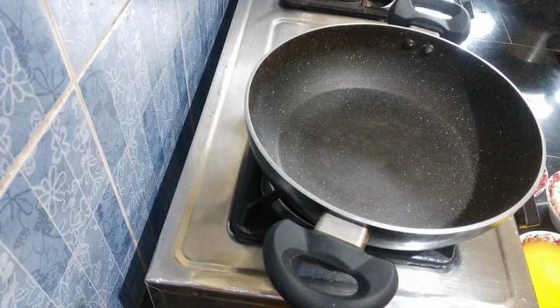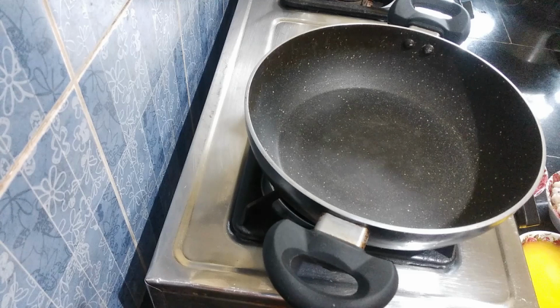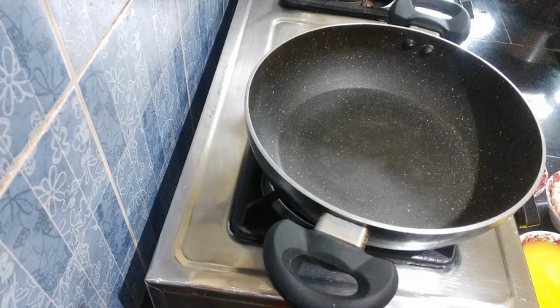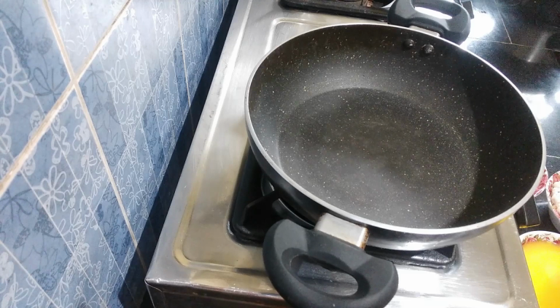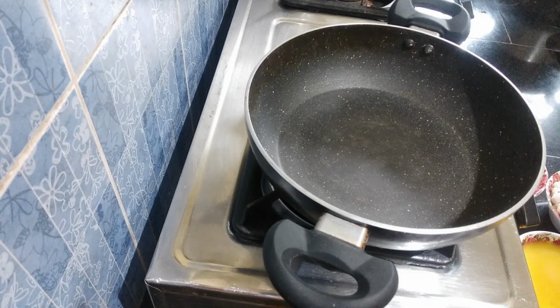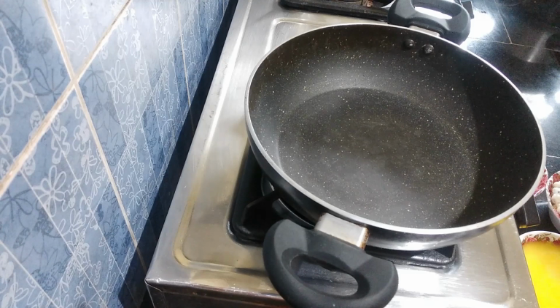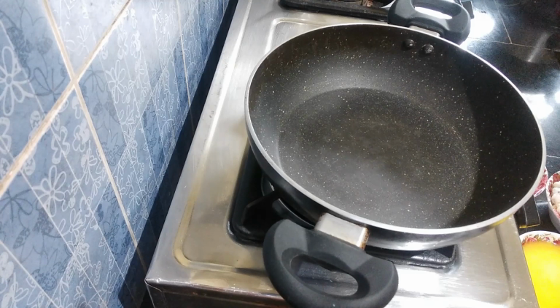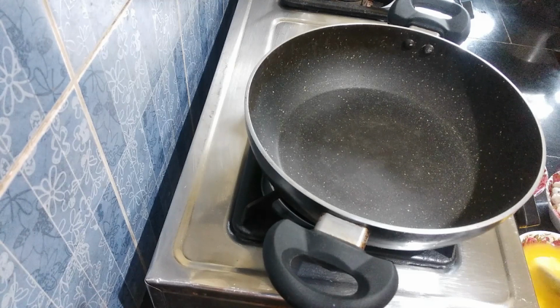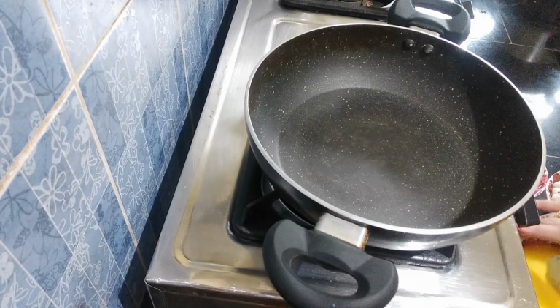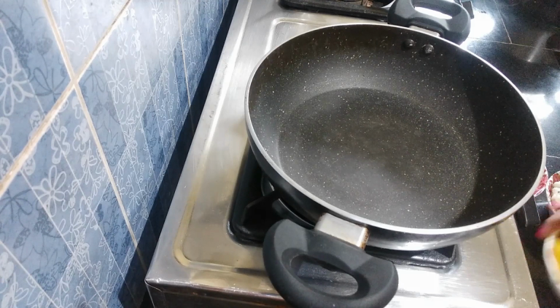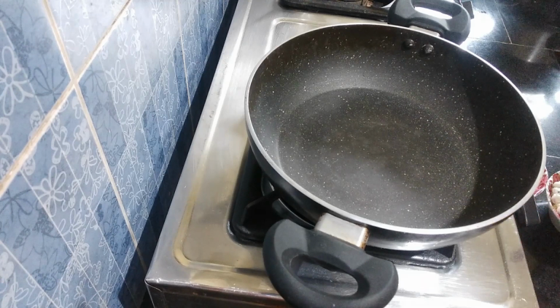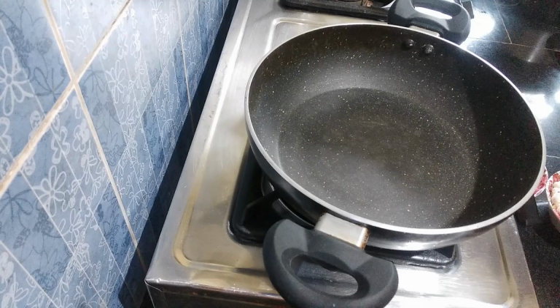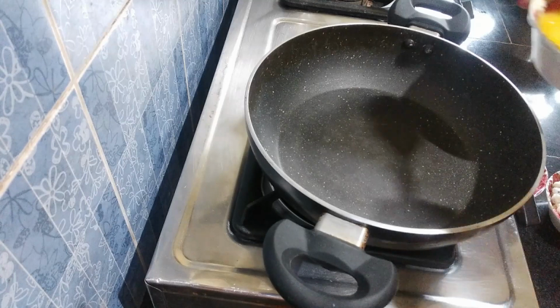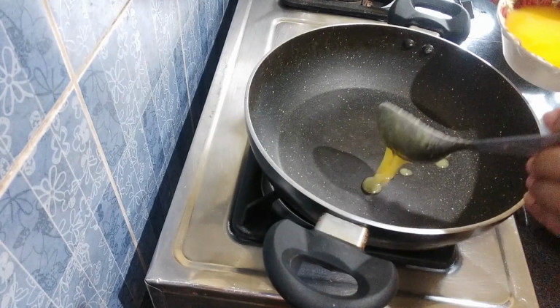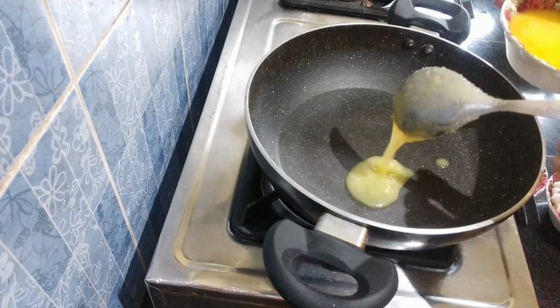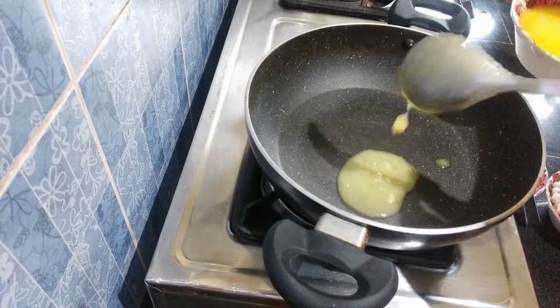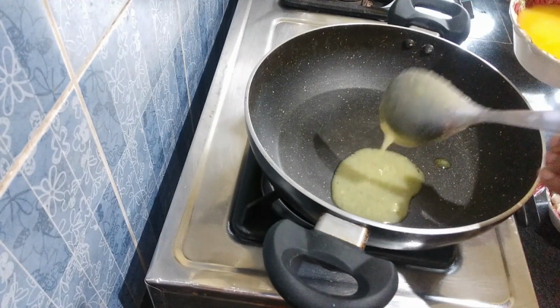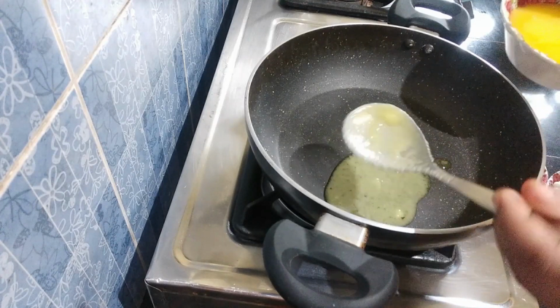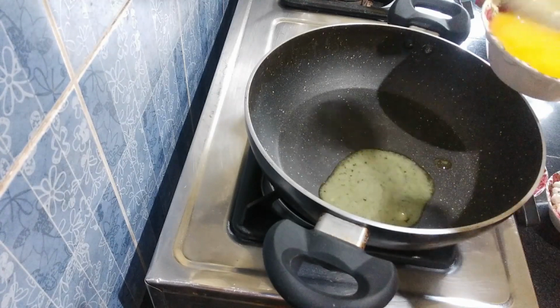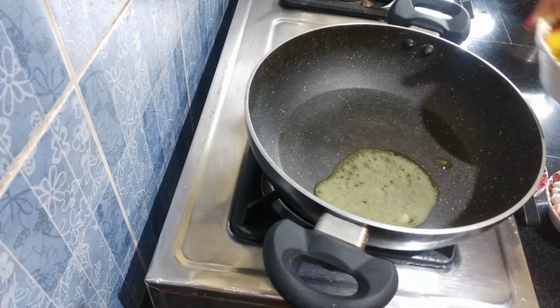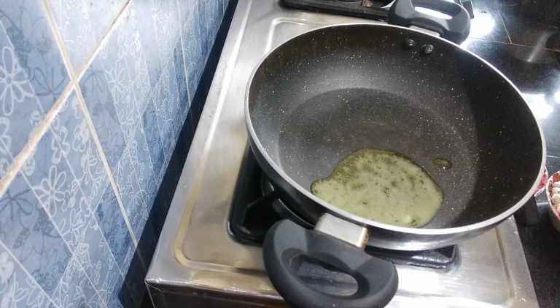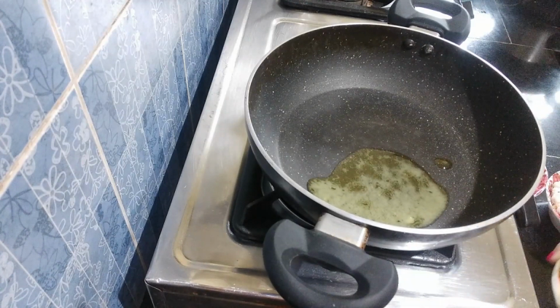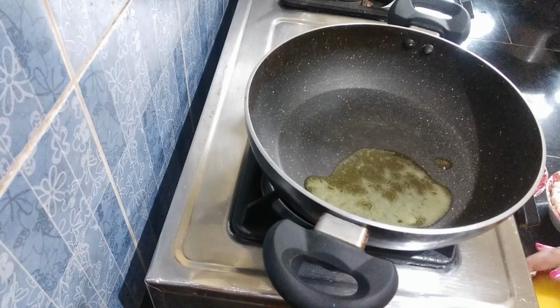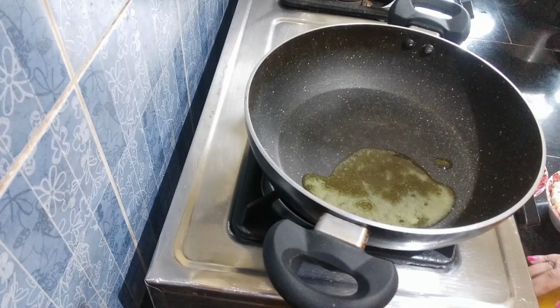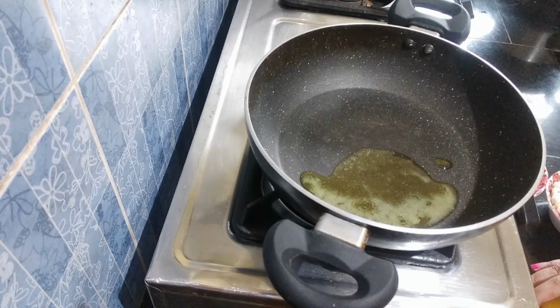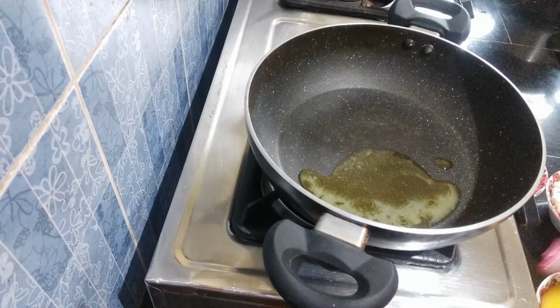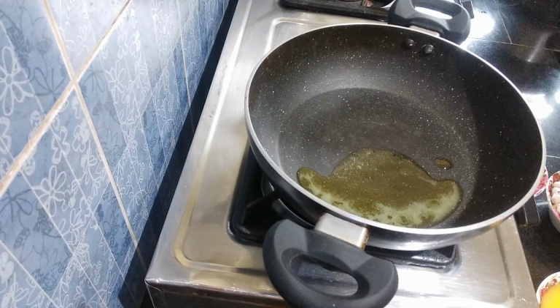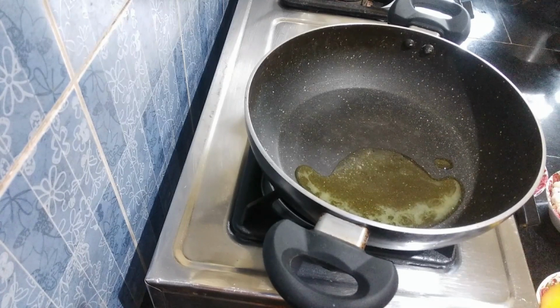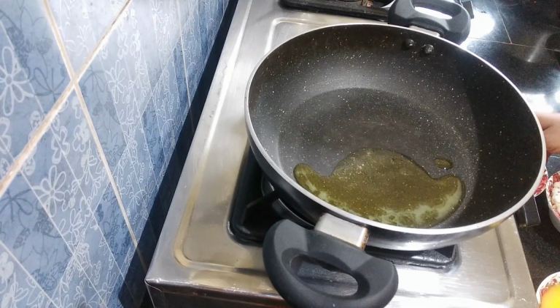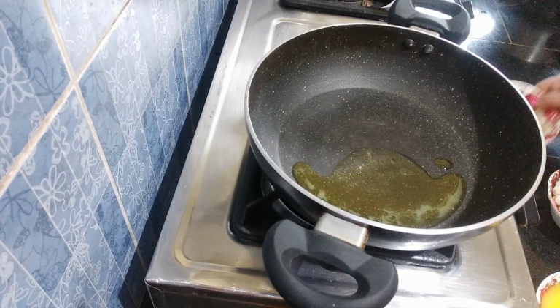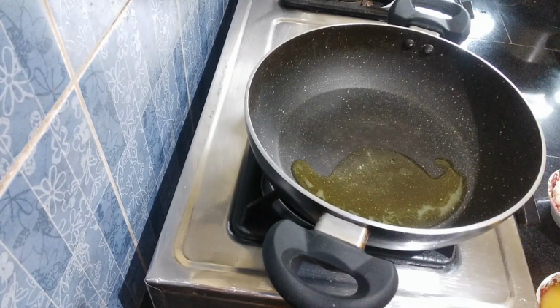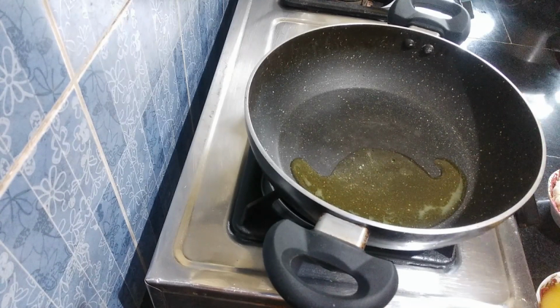We have made the panjiri recipe. We will add half a spoon of panjiri. We will add all dry foods.